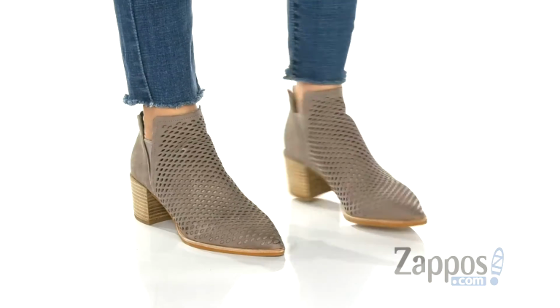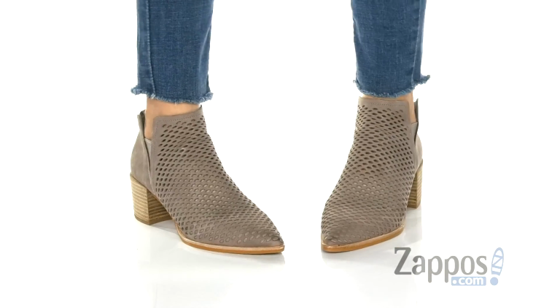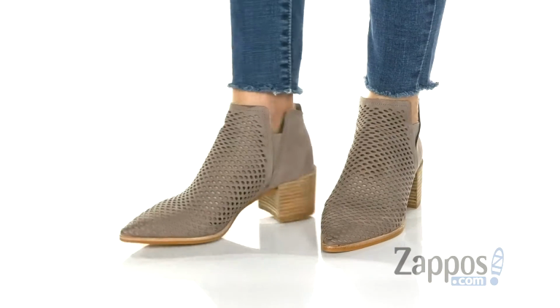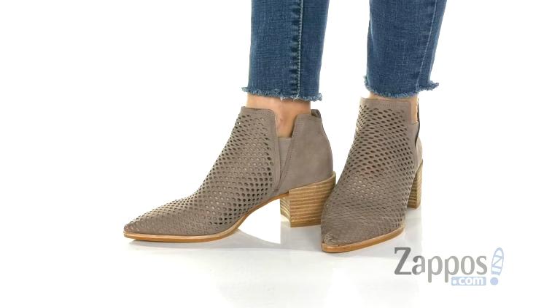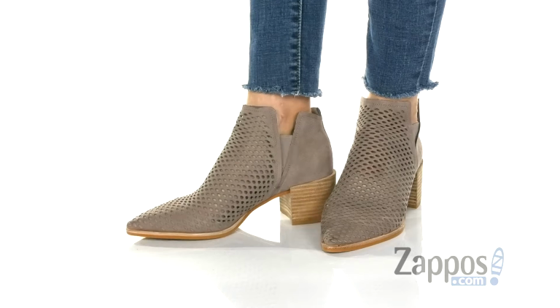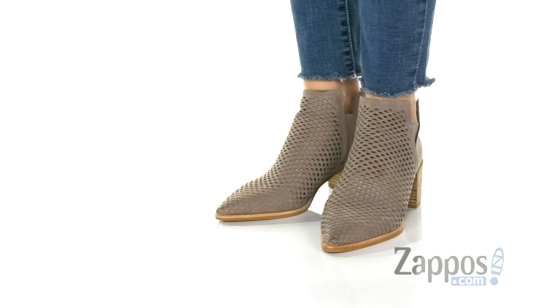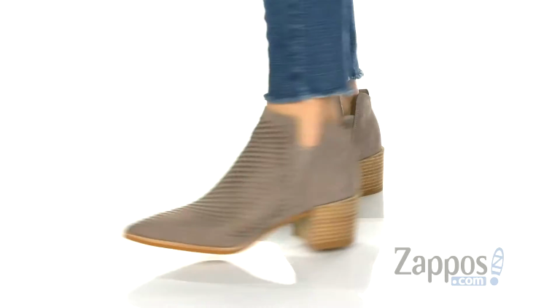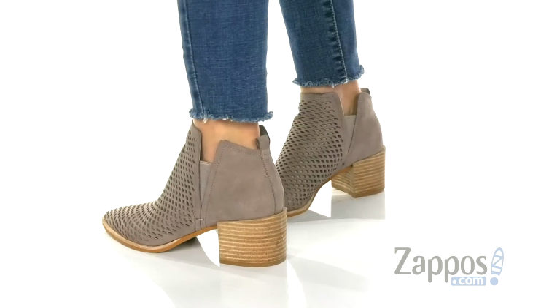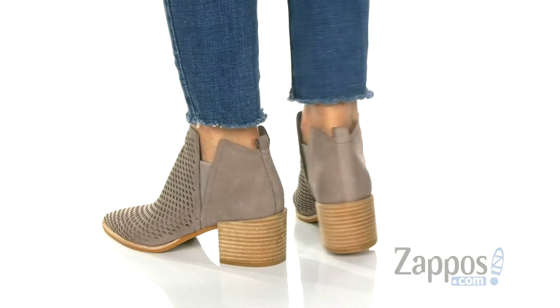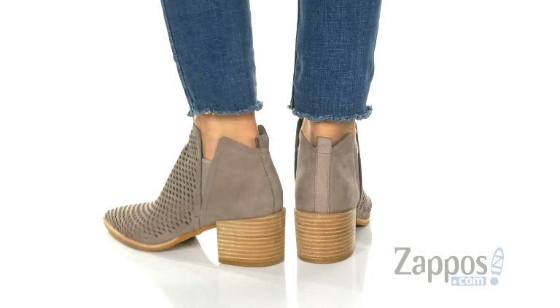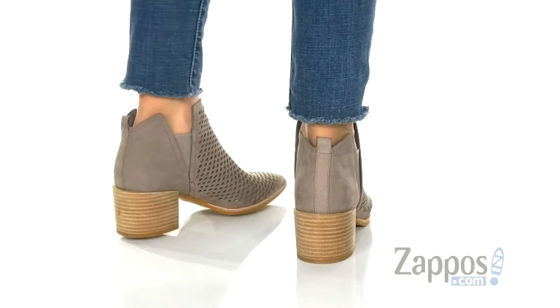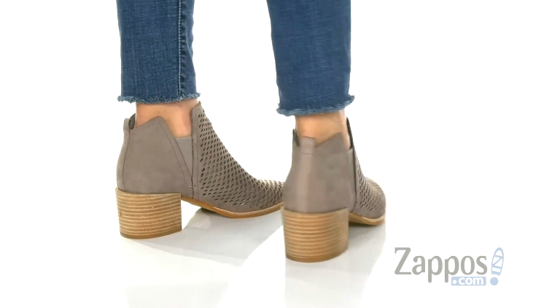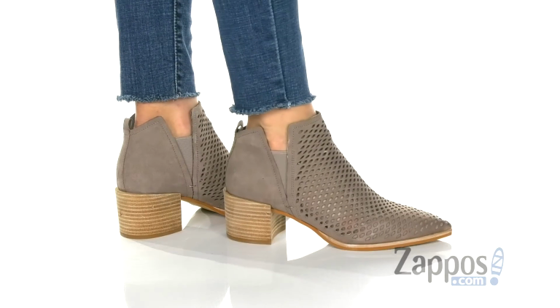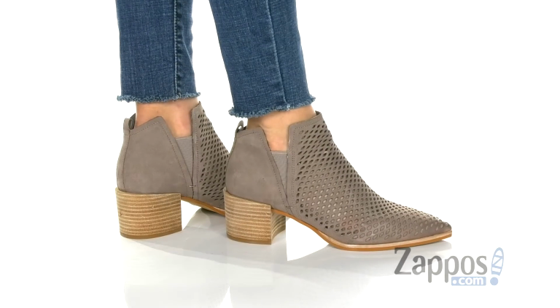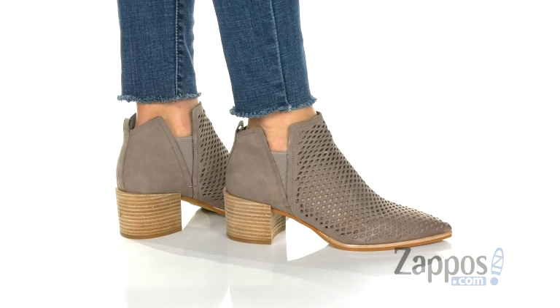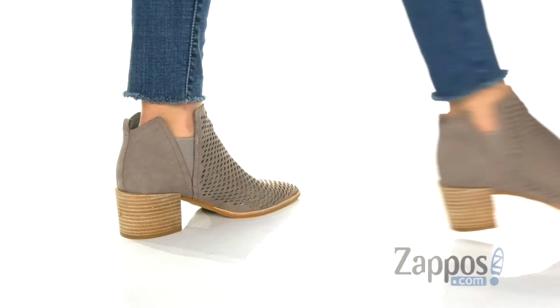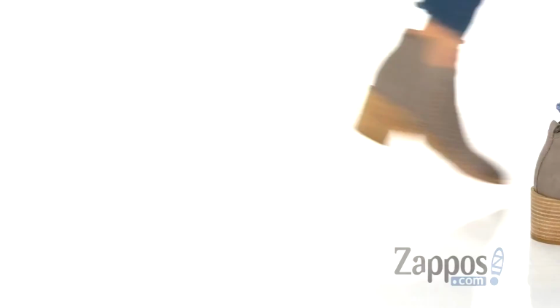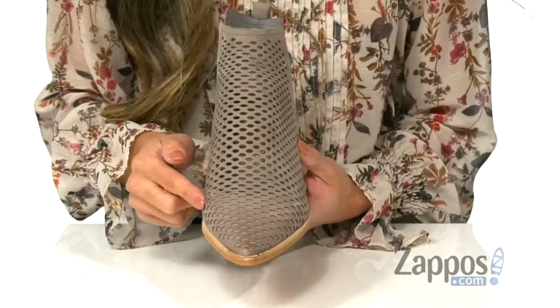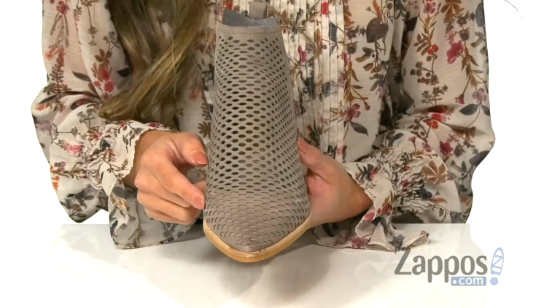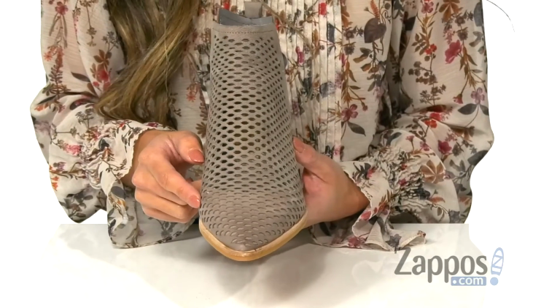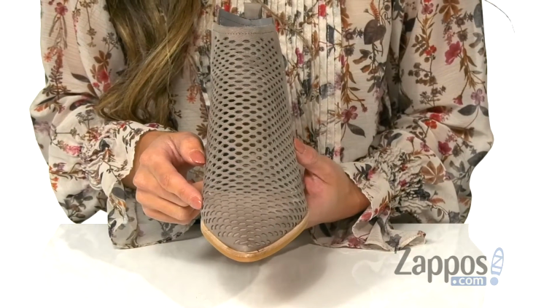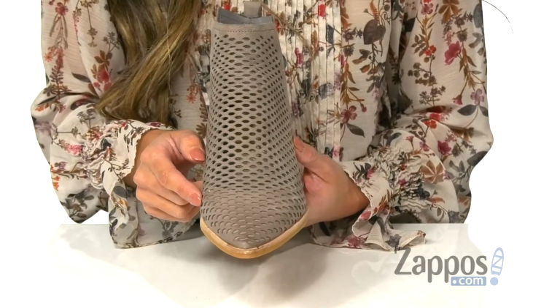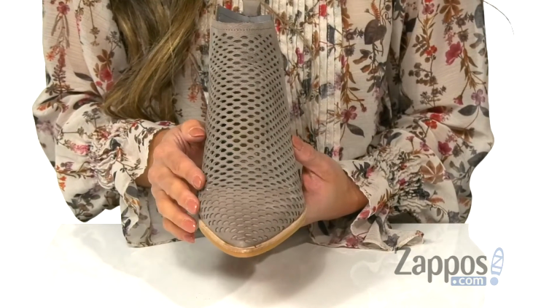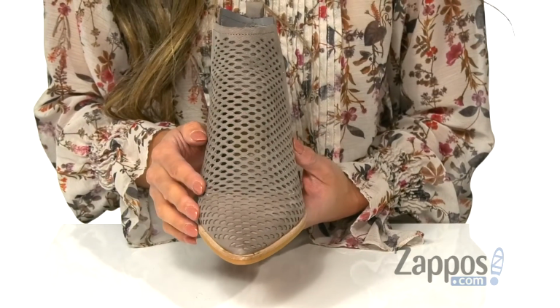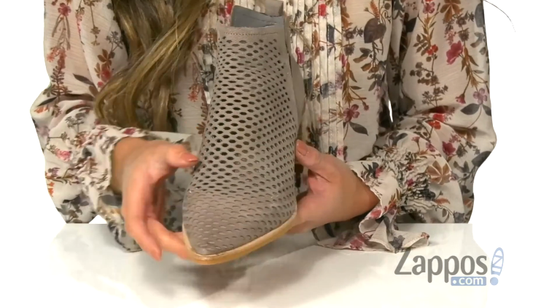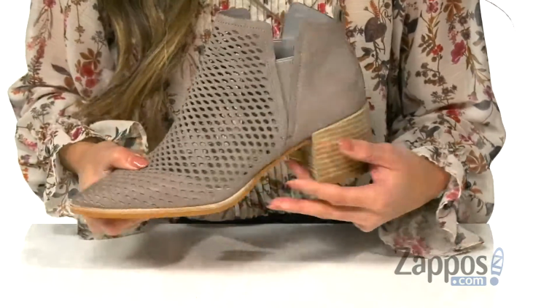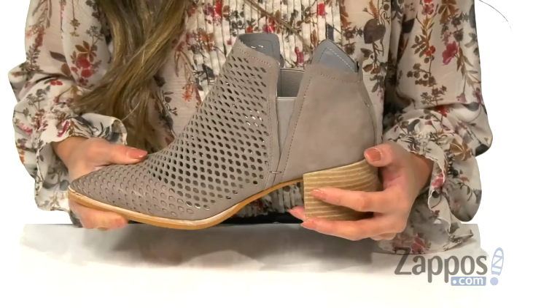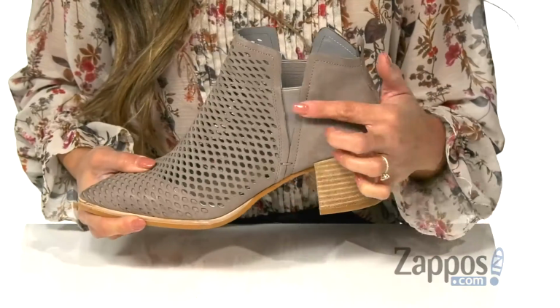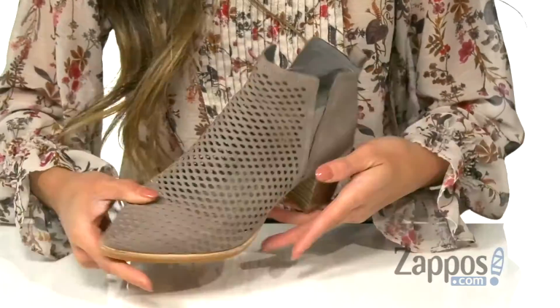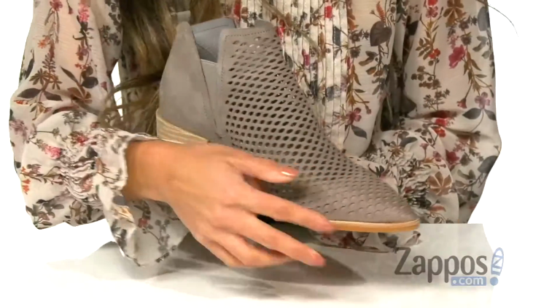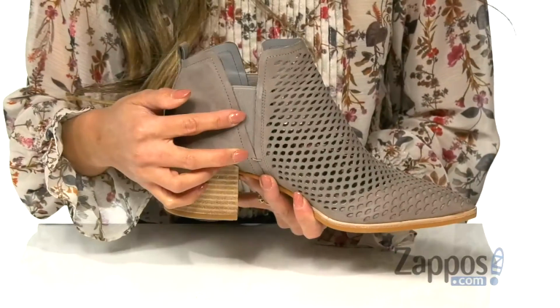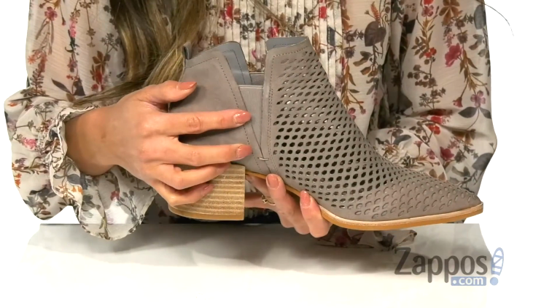These booties have a unique eye-catching look. They feature a perforated cutout detailing on the upper, and are available in different colorways. I have the gray nubuck colorway. There is also side goring on both sides, which is going to help with getting in and out of the shoe.